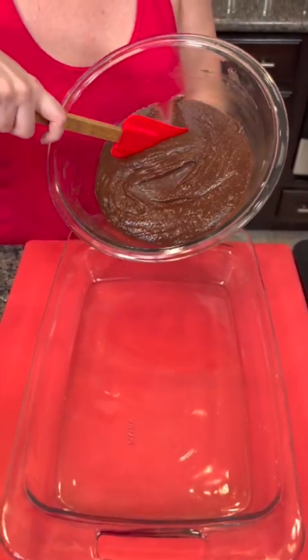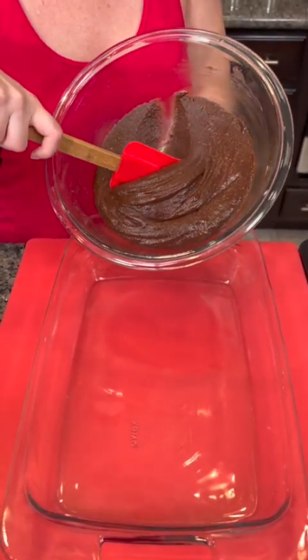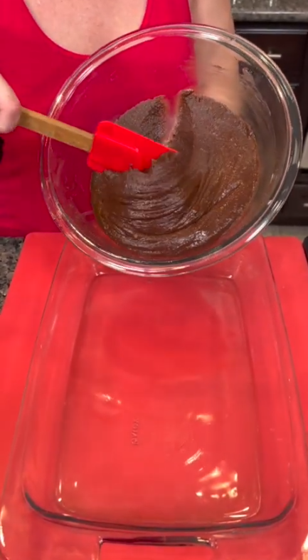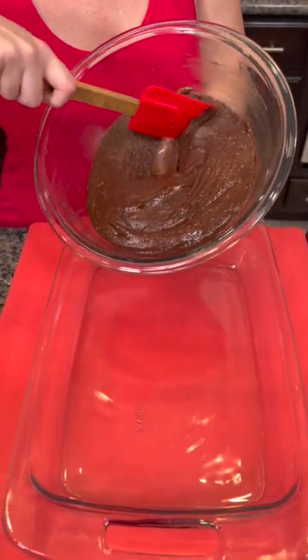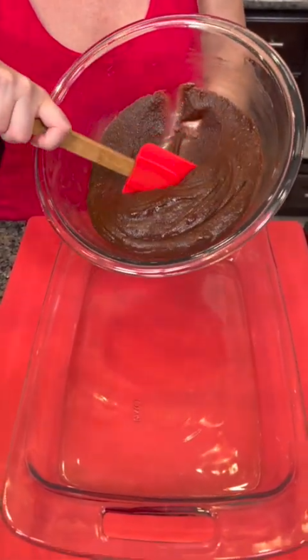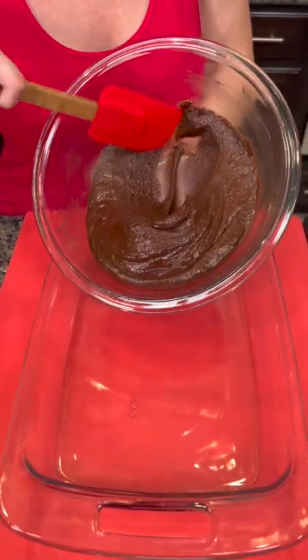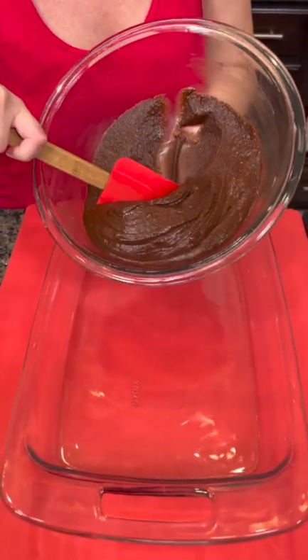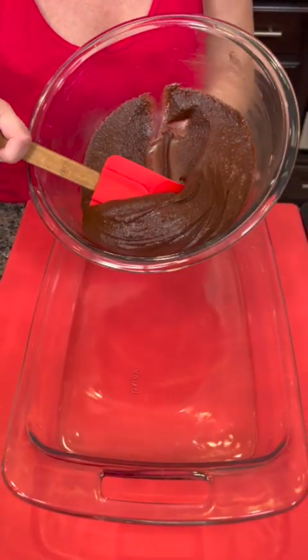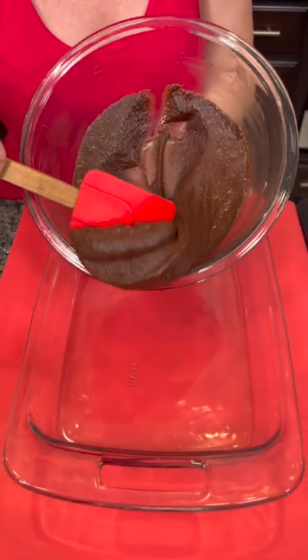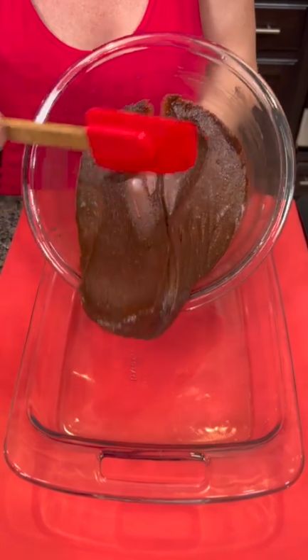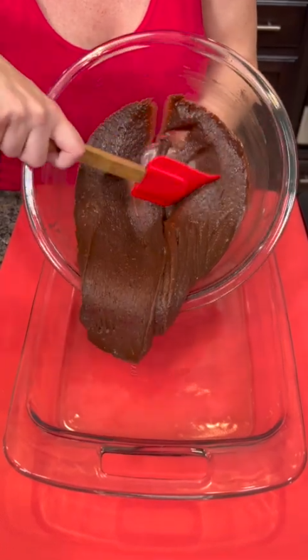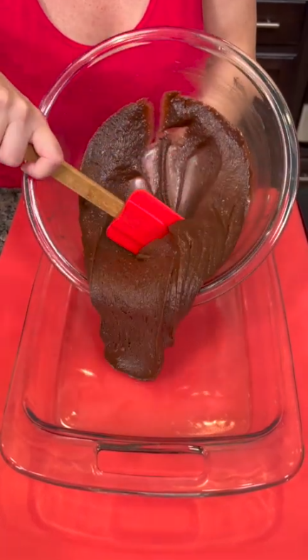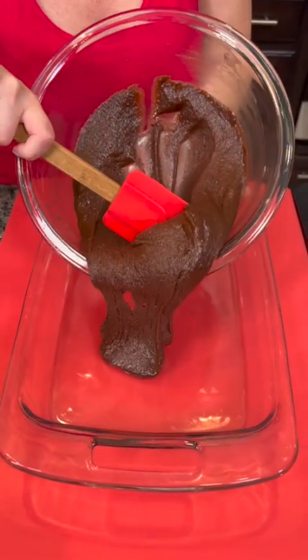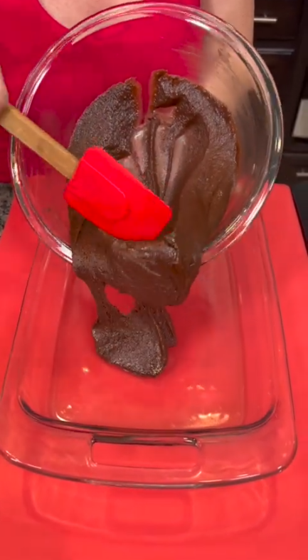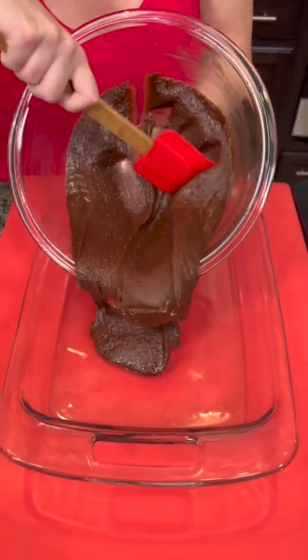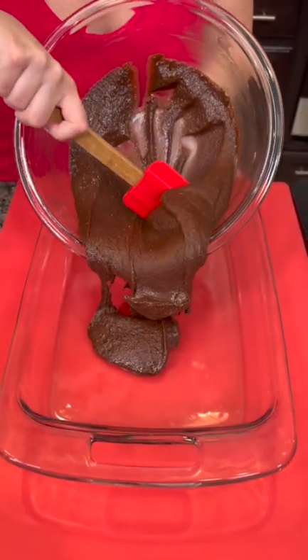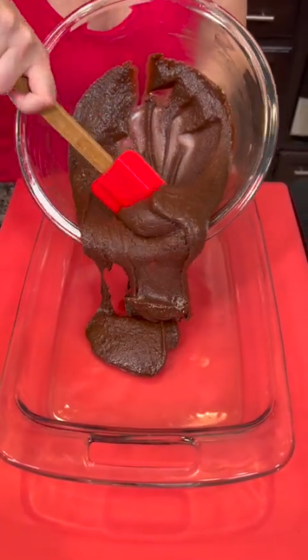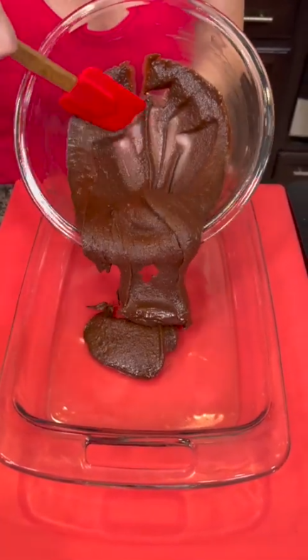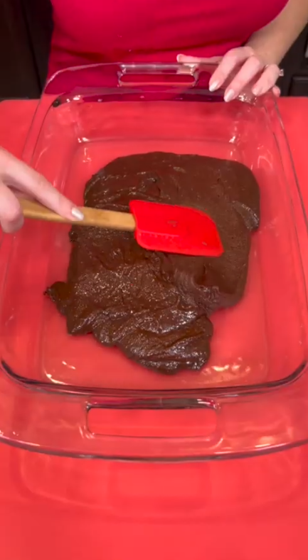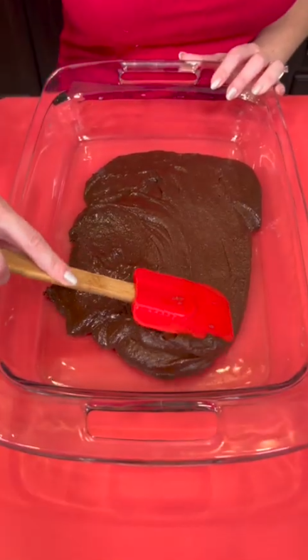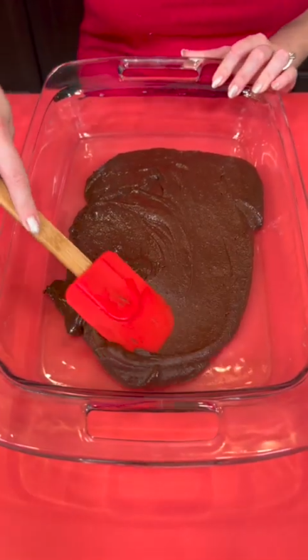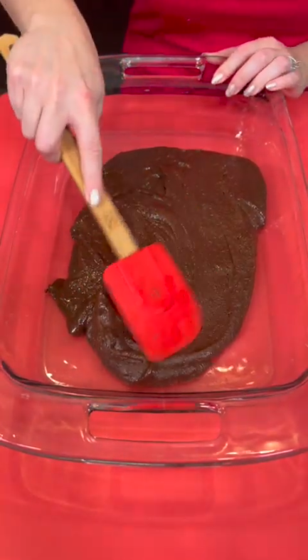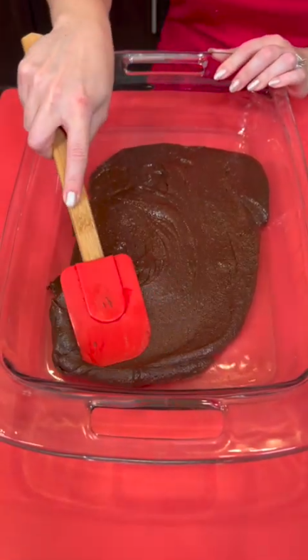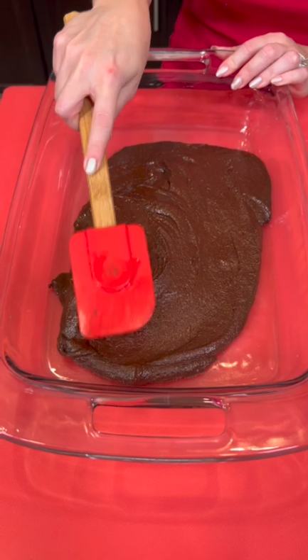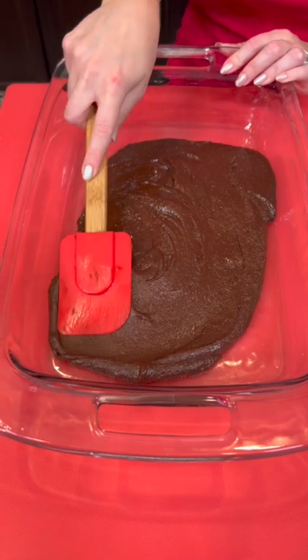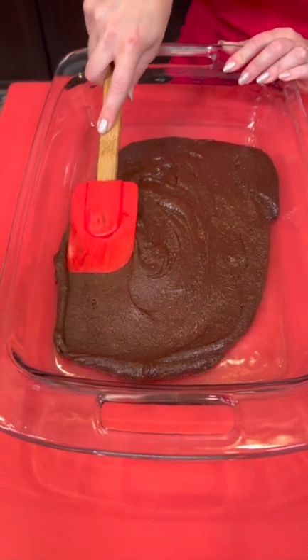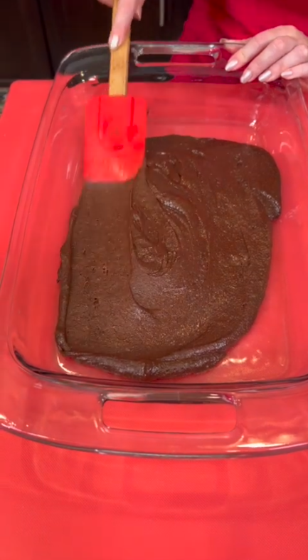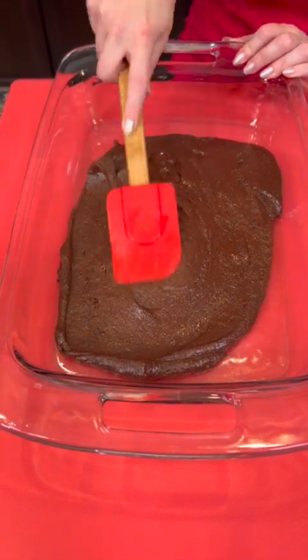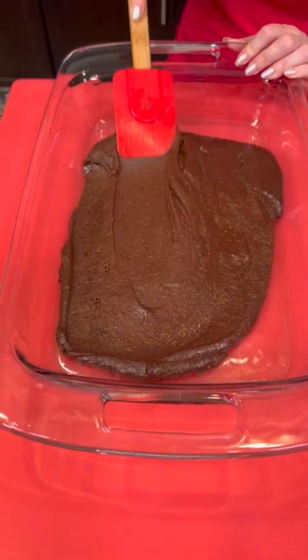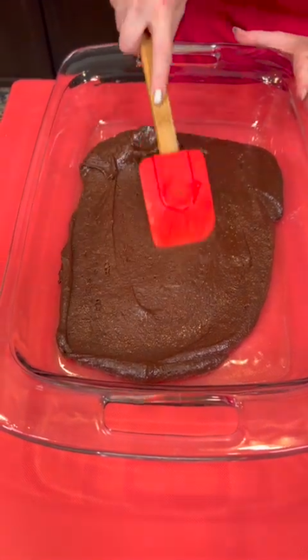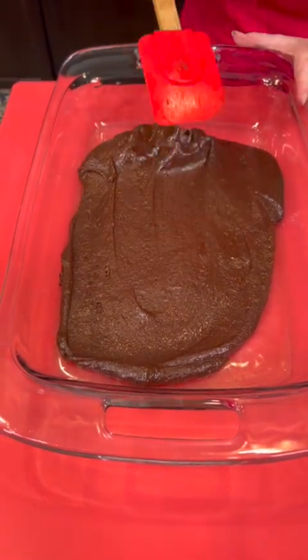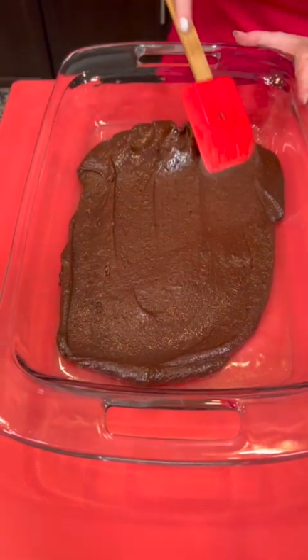Now our brownie batter goes right into the bottom of our pan. Spread that out so that it covers the bottom — this is just a 9 by 13.